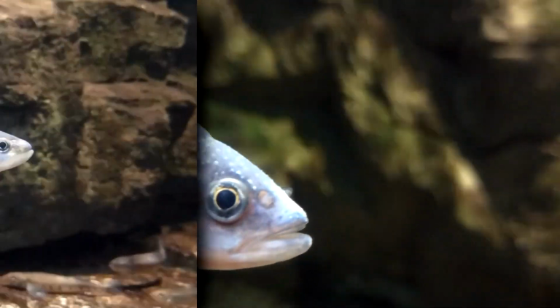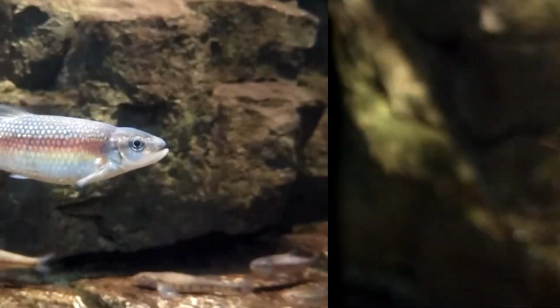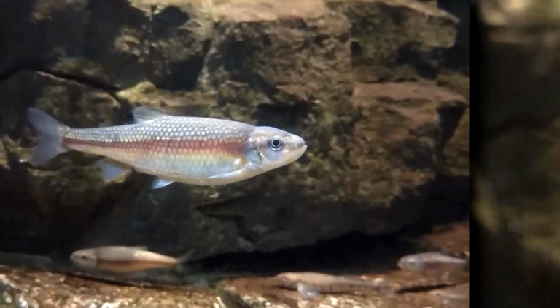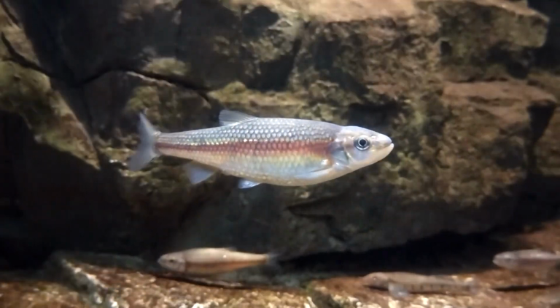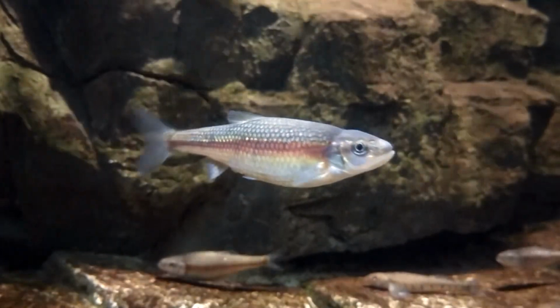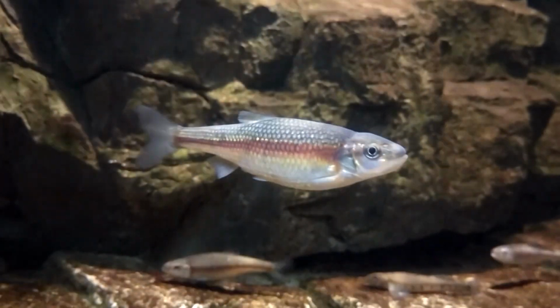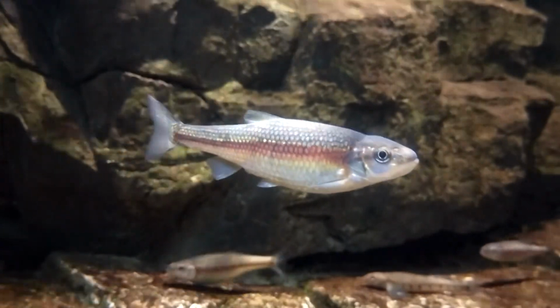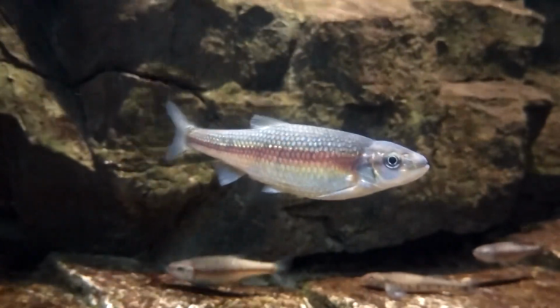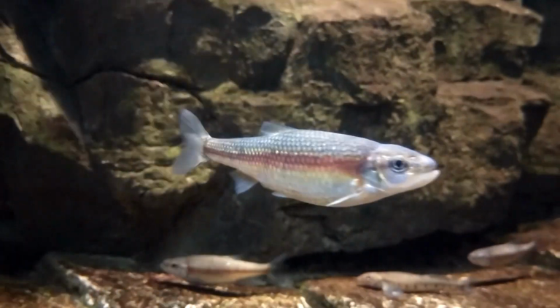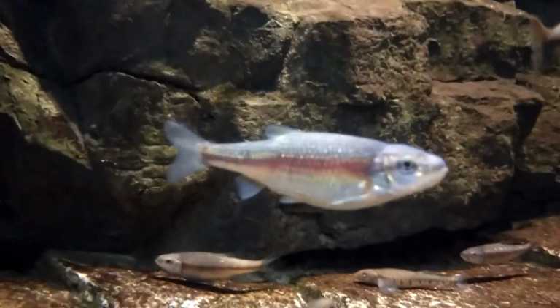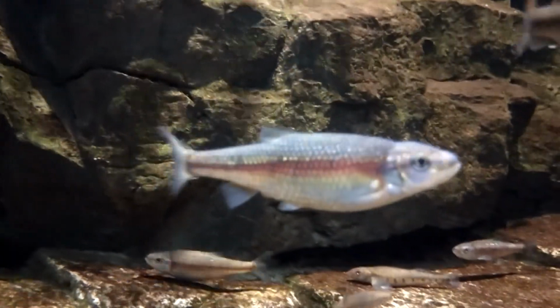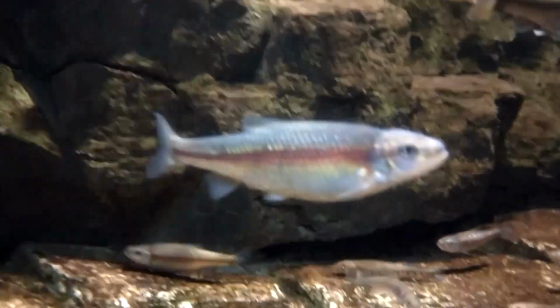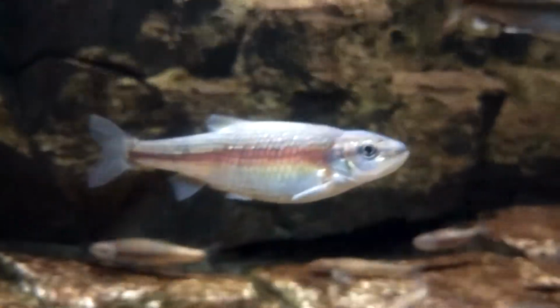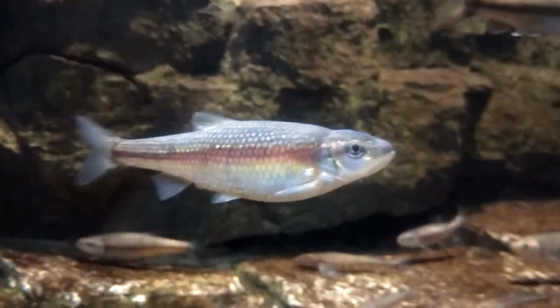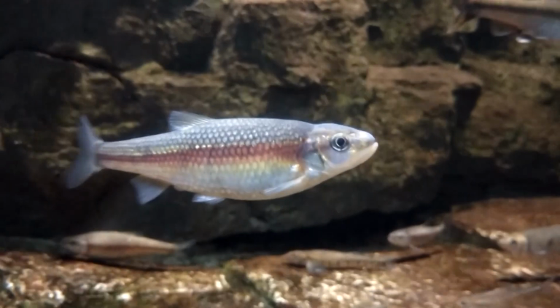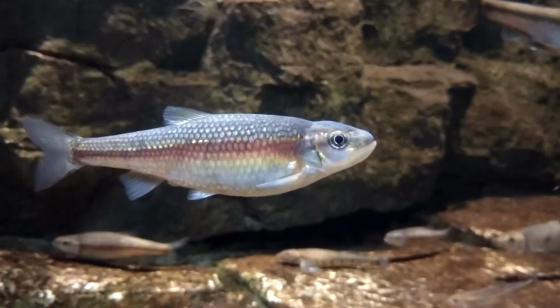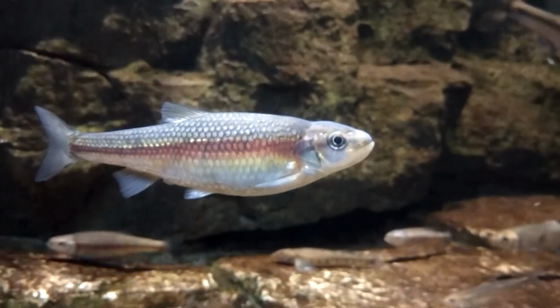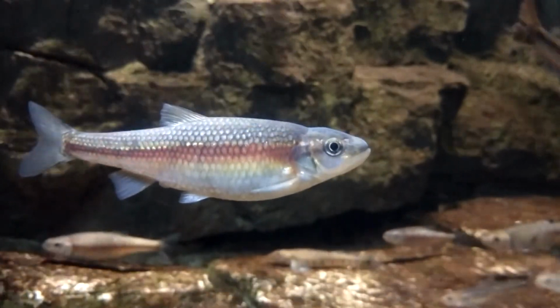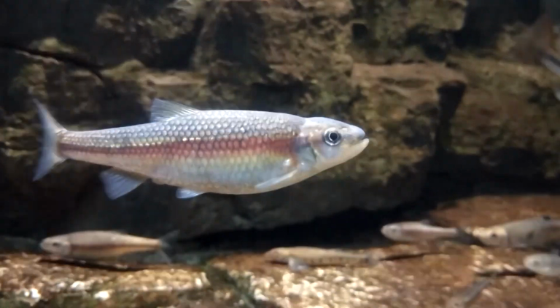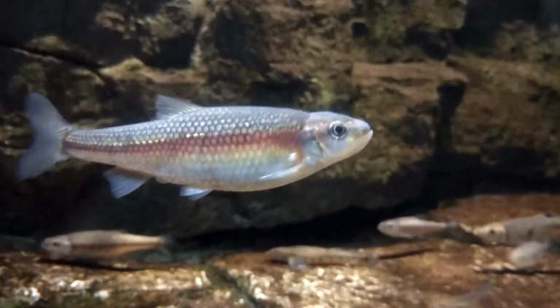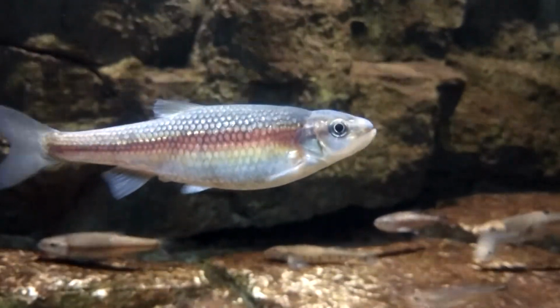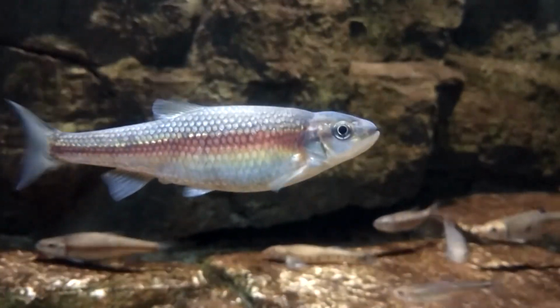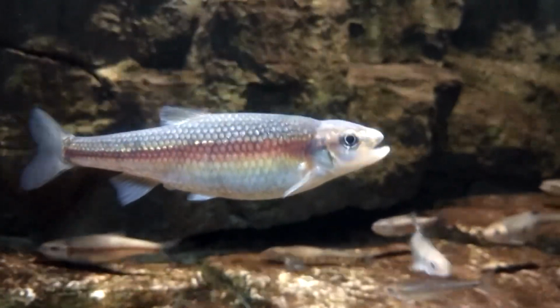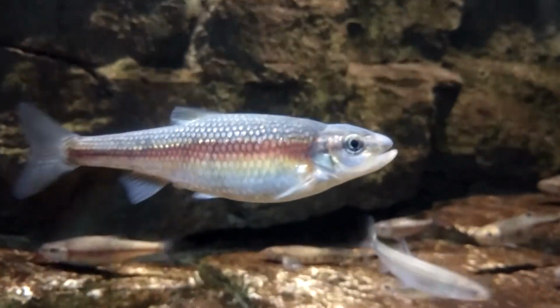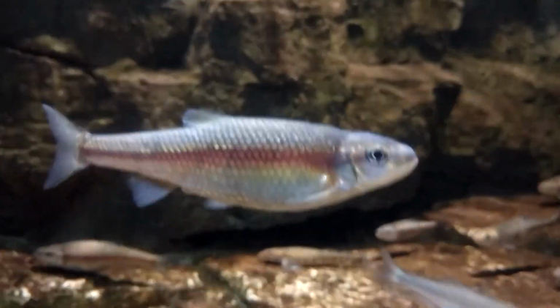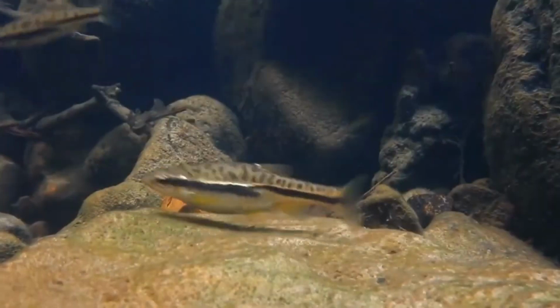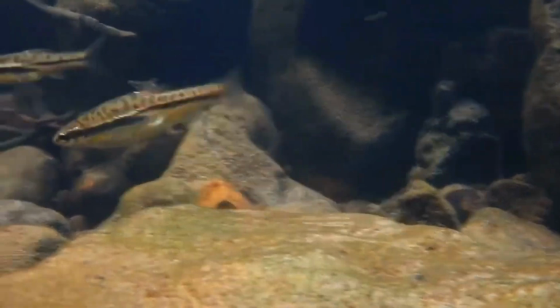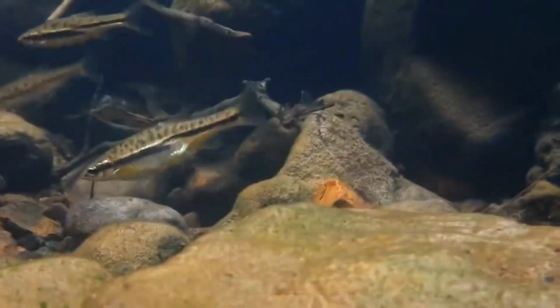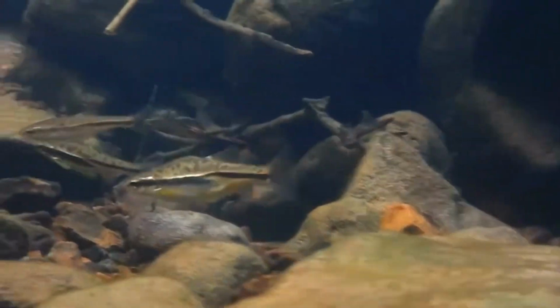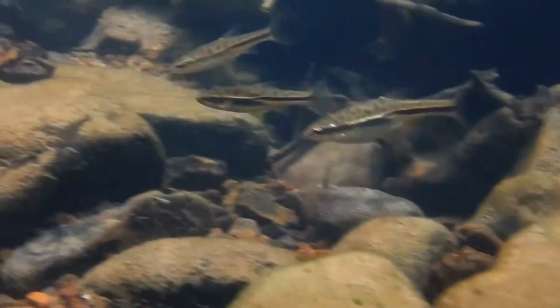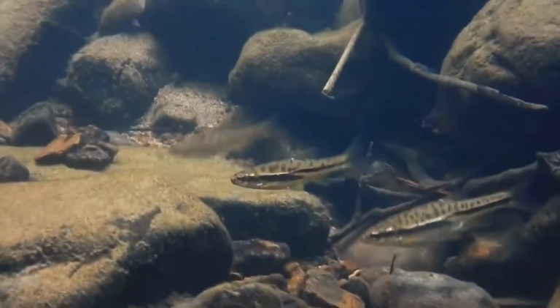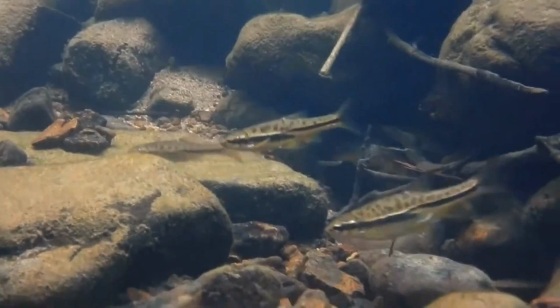The two major dace groups are the European daces and the North American daces. These fish are typically found in fast-moving water systems such as creeks and rivers. The North American species also inhabit bogs.